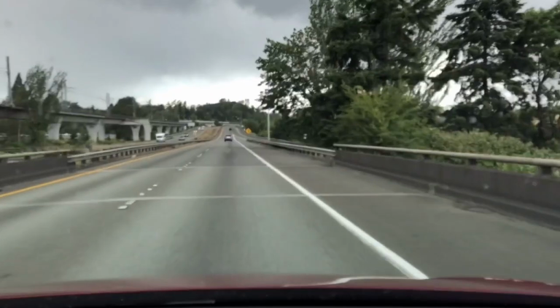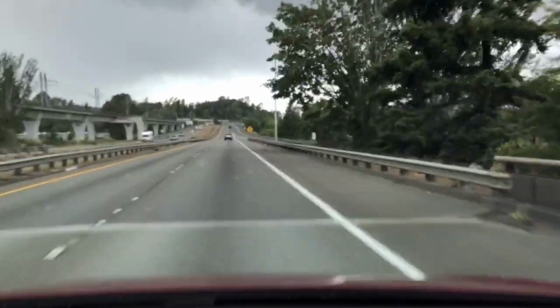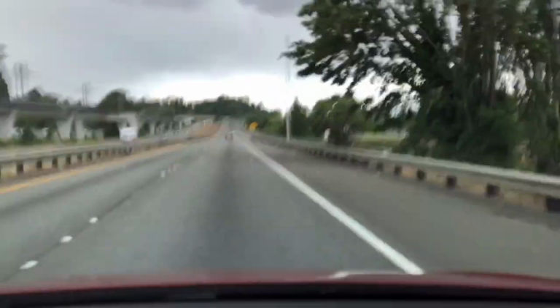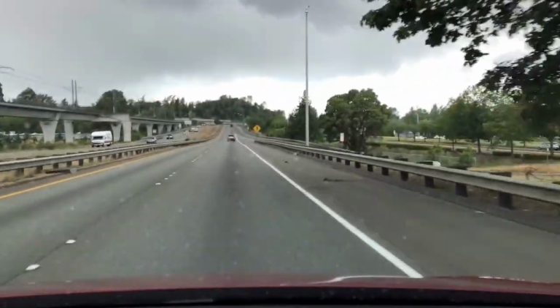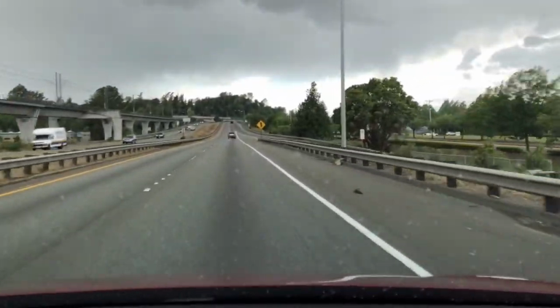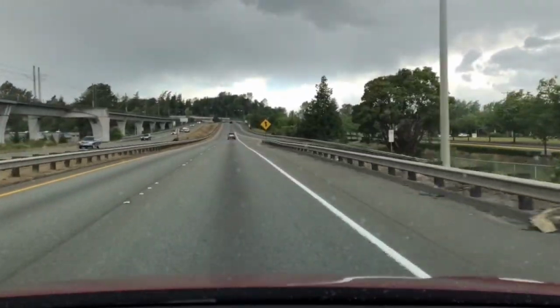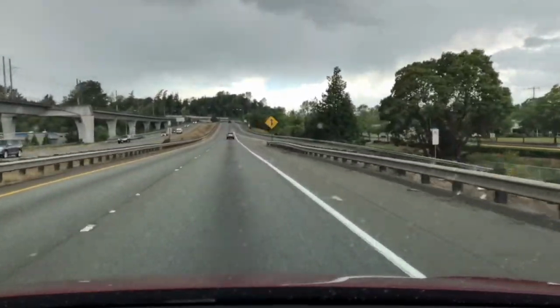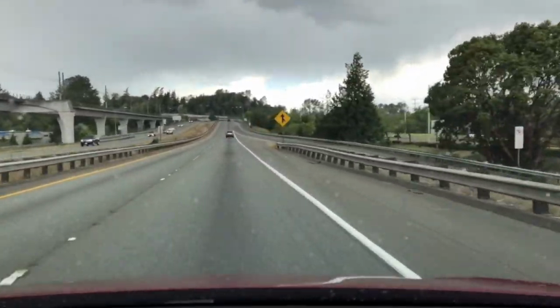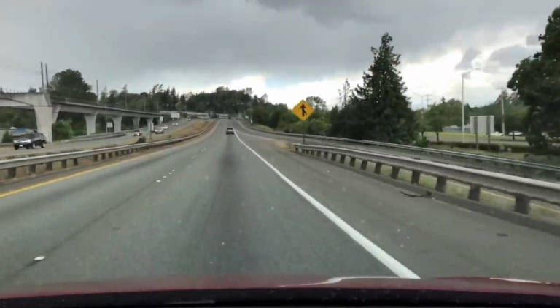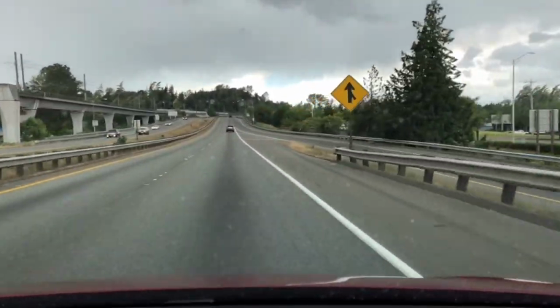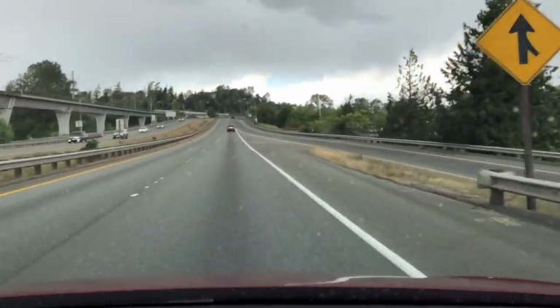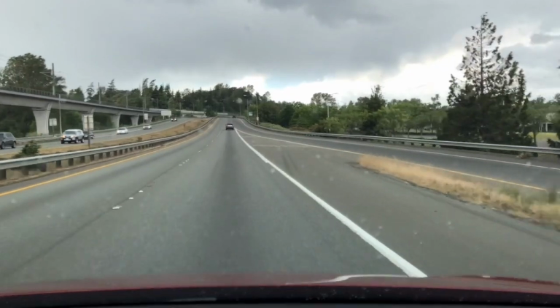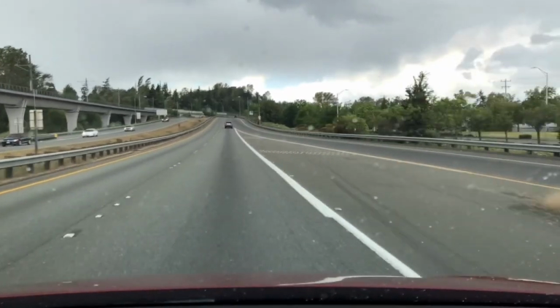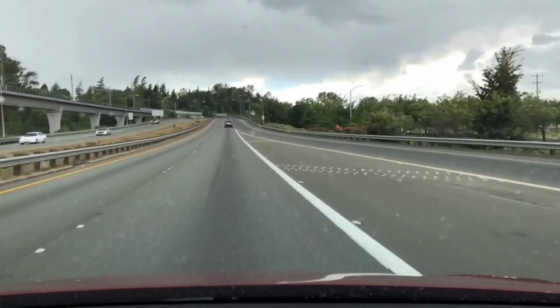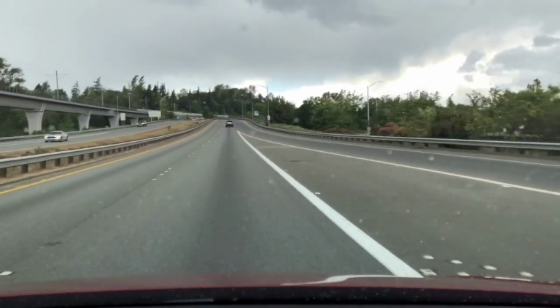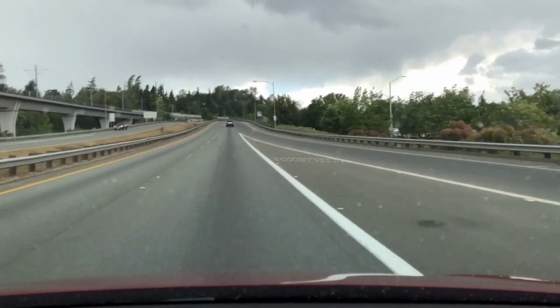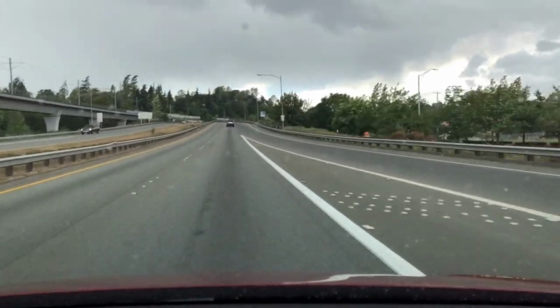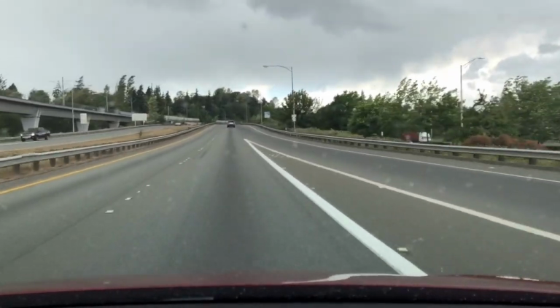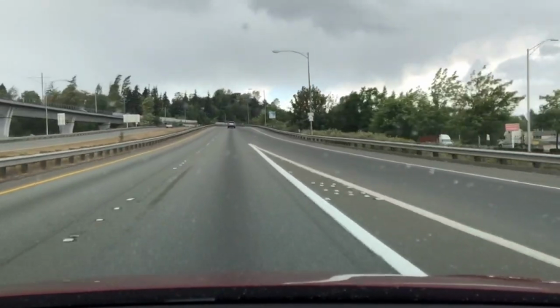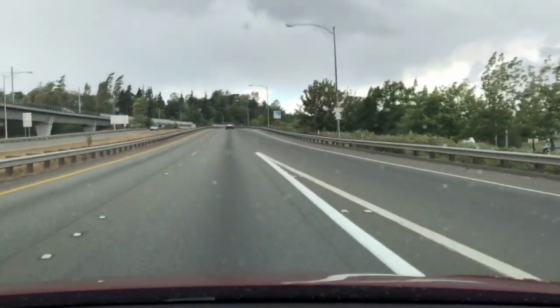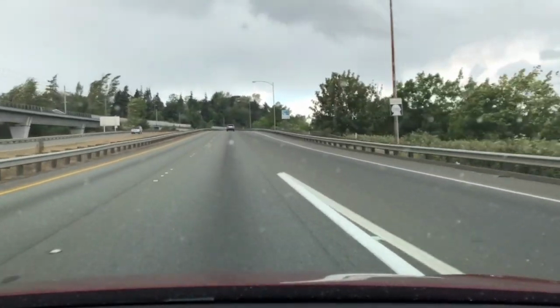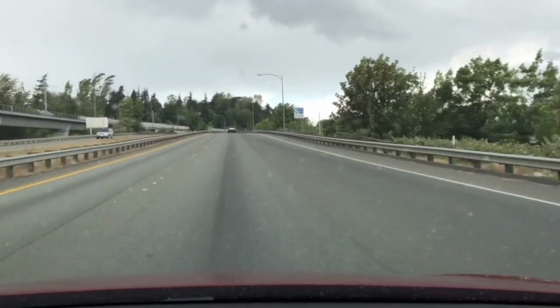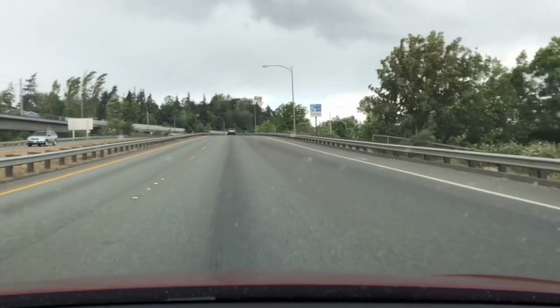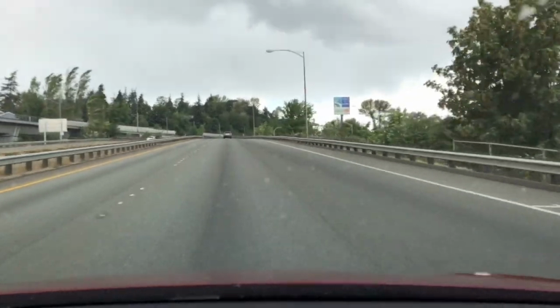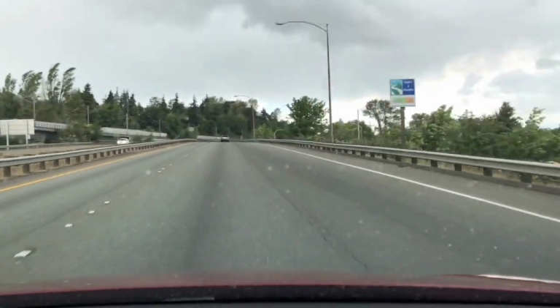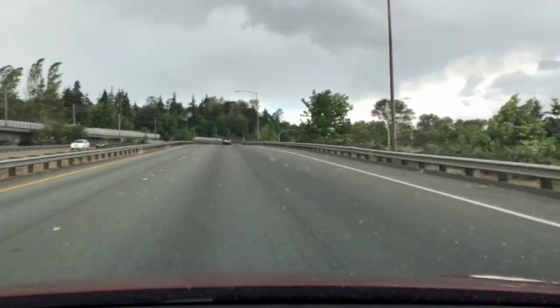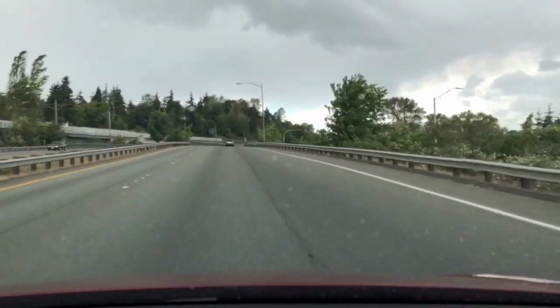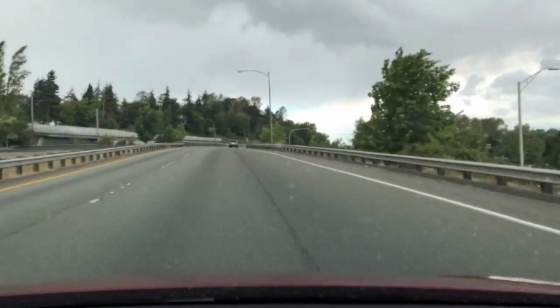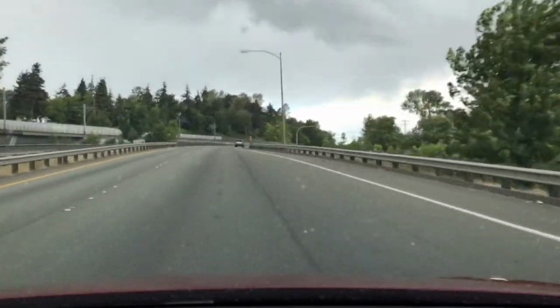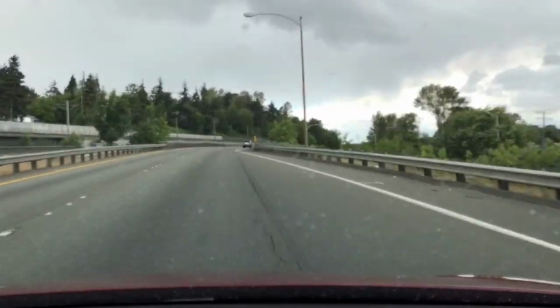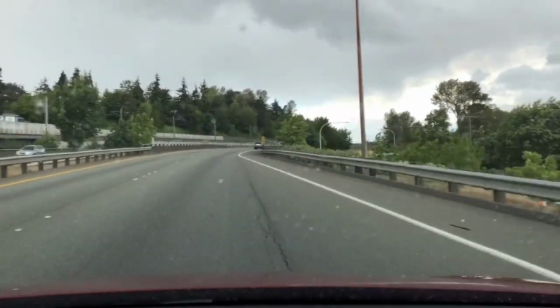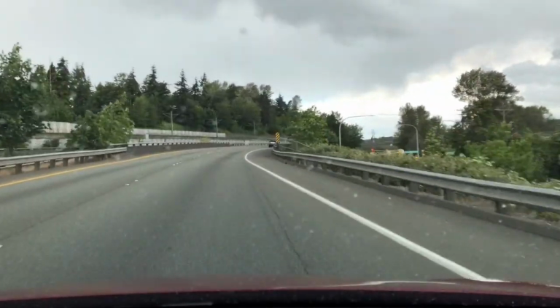Maybe that took a little more than it should have. Next time it does the 'hold steering wheel' prompt, I'm kind of diving a little bit into this on-ramp.